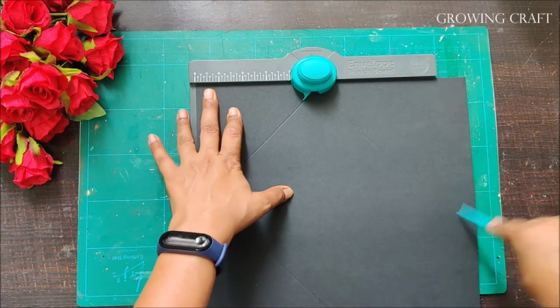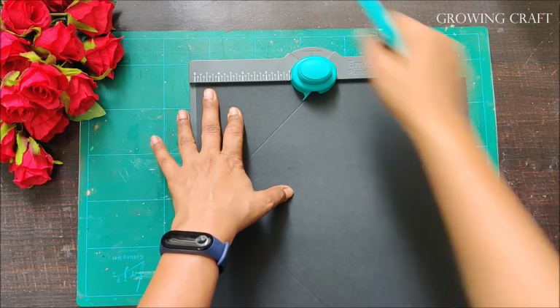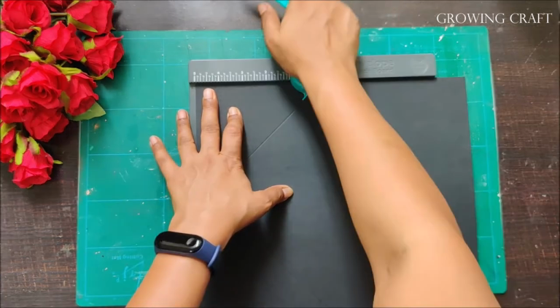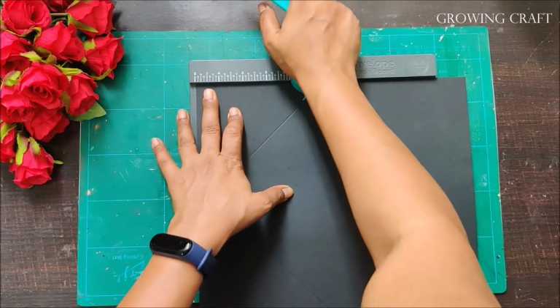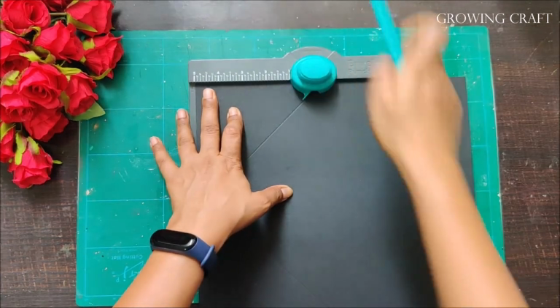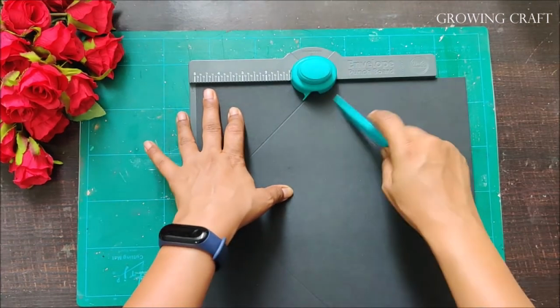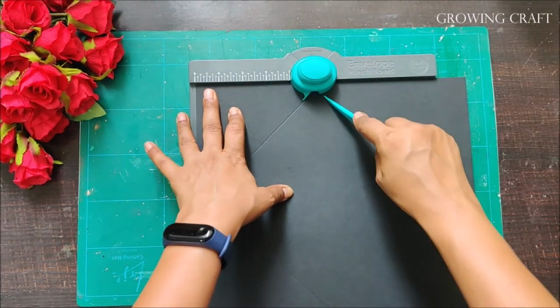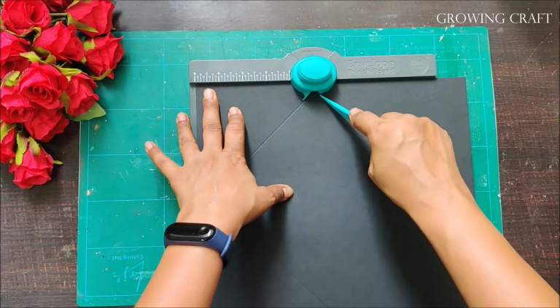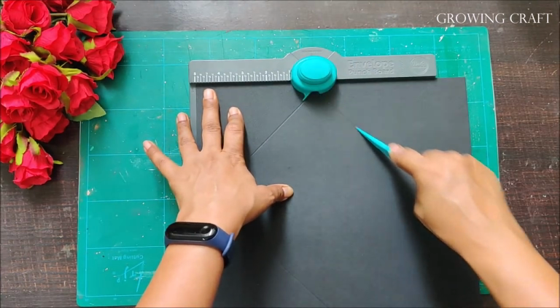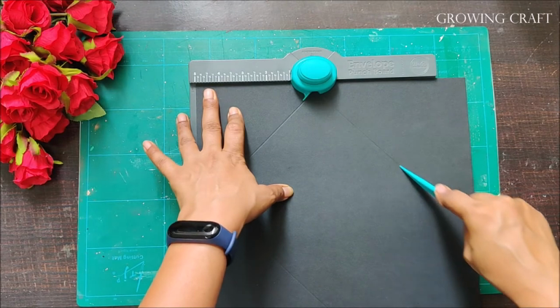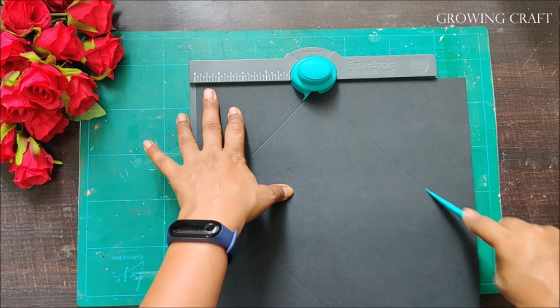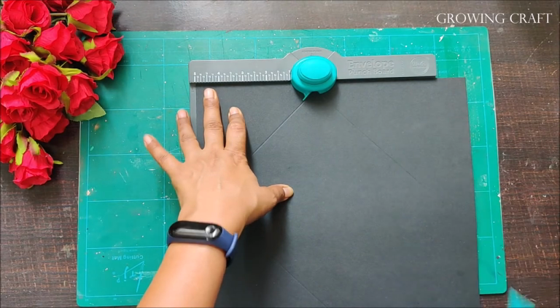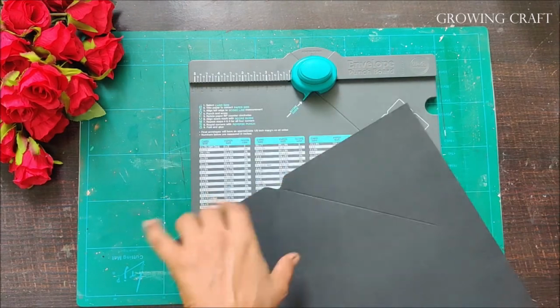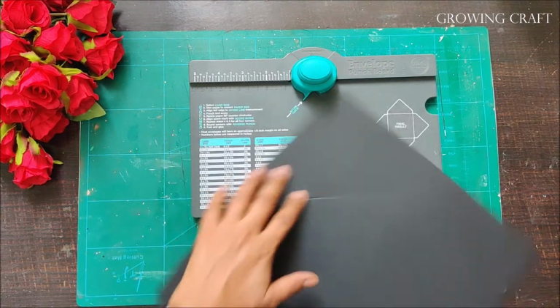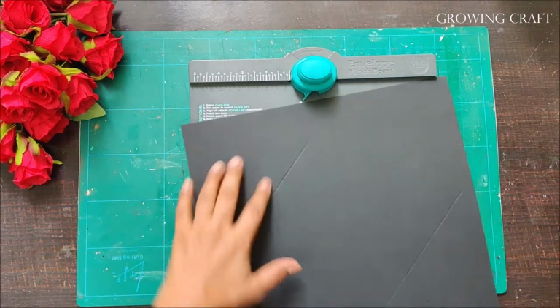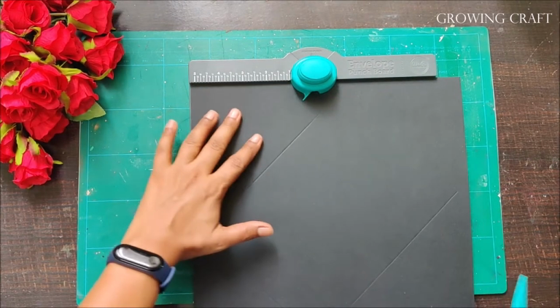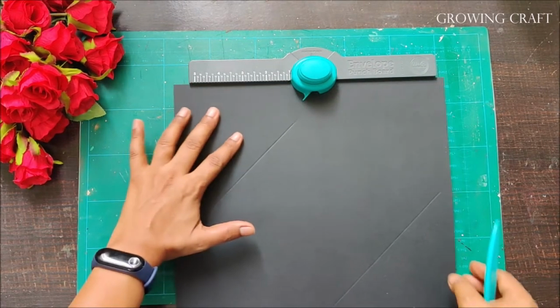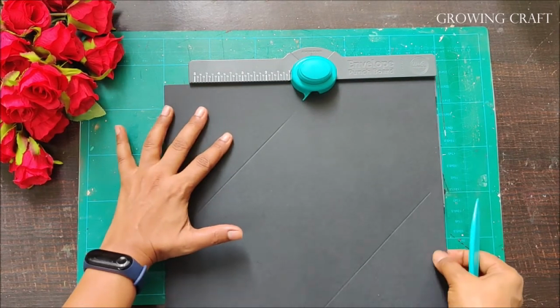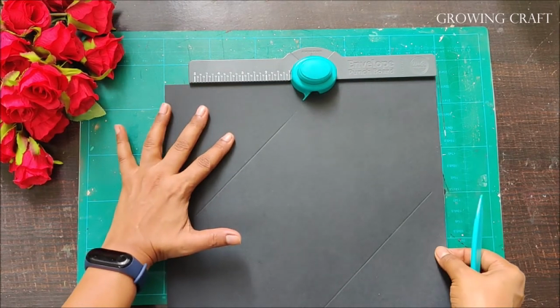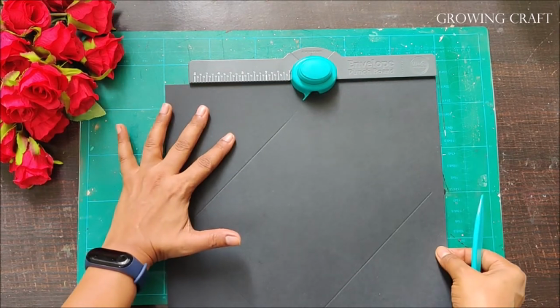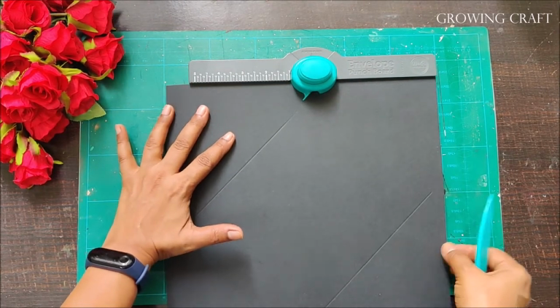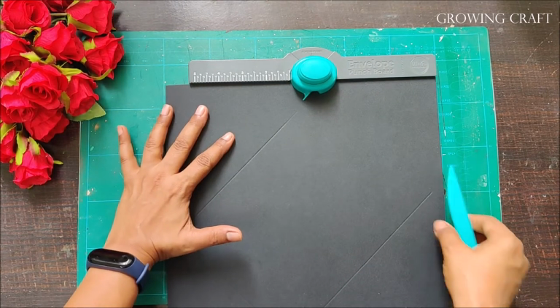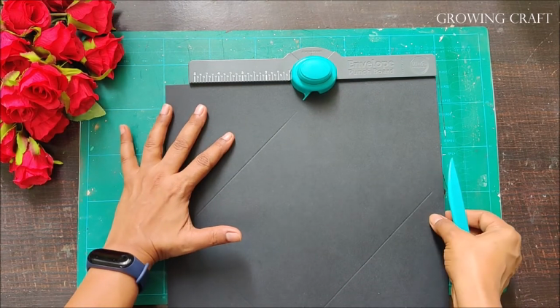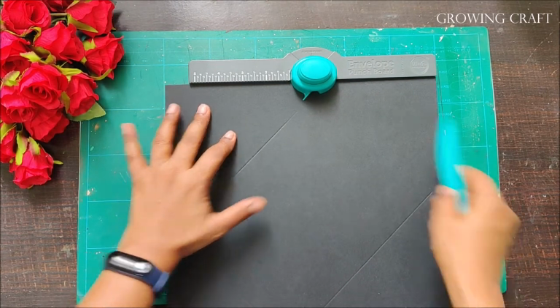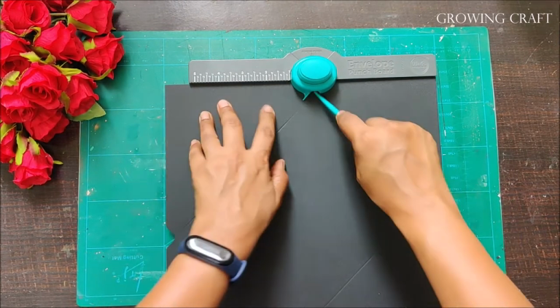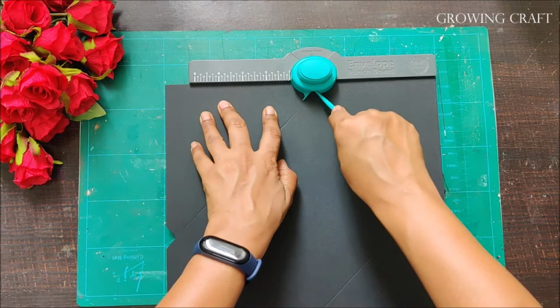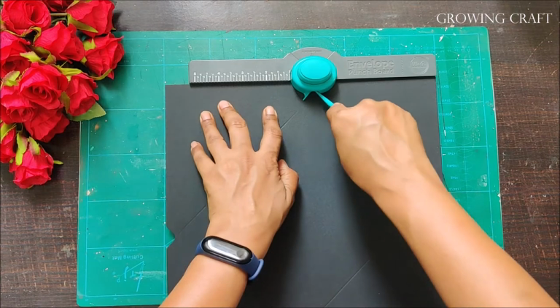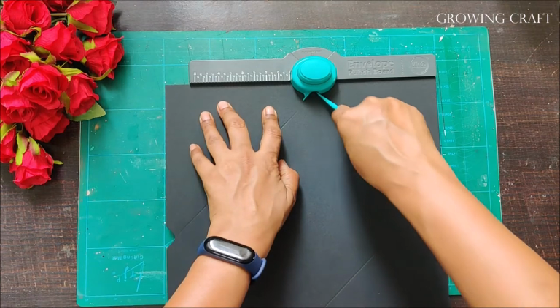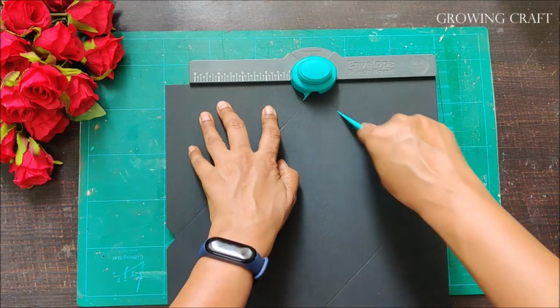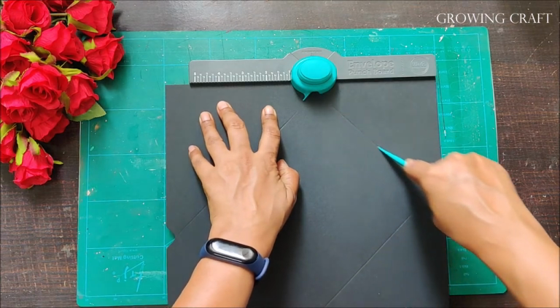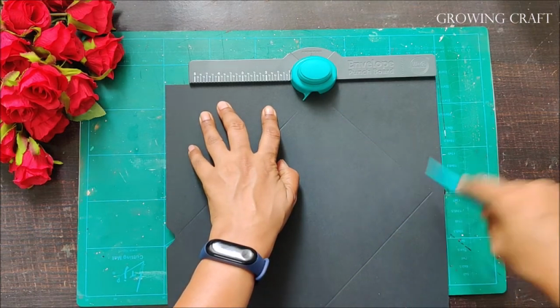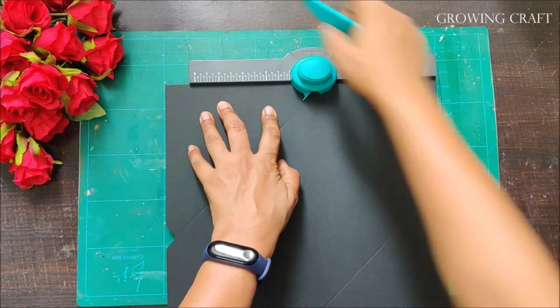Here I'm scoring all the lines as mentioned on the envelope maker. It's pretty easy — just score it, punch it, and you have a nice crisp corner ready.